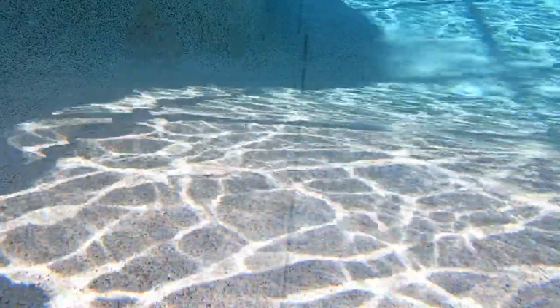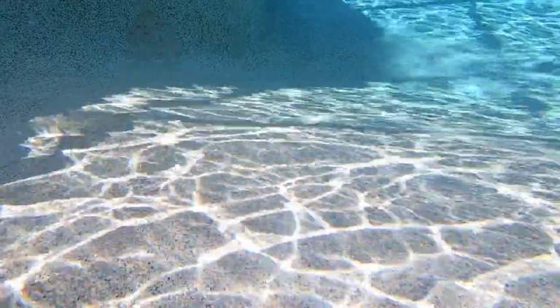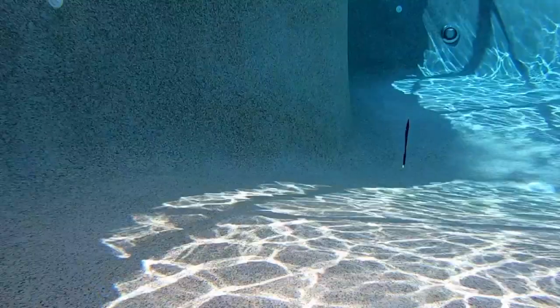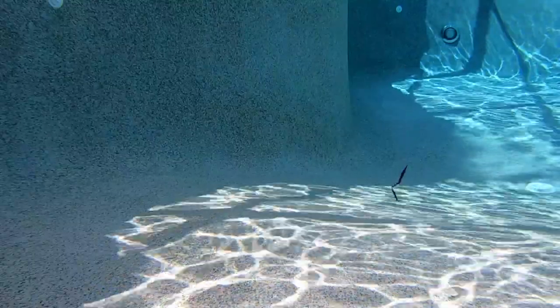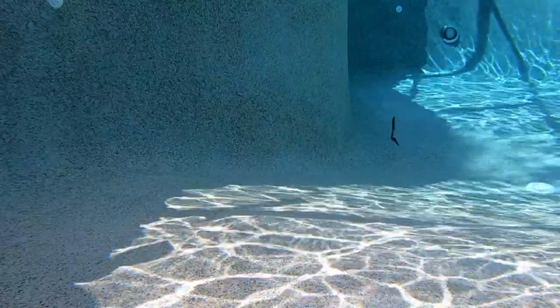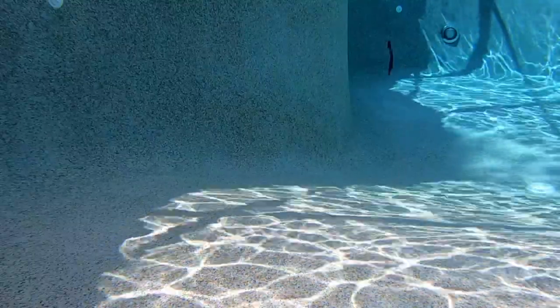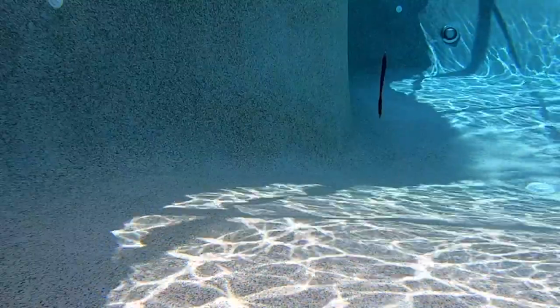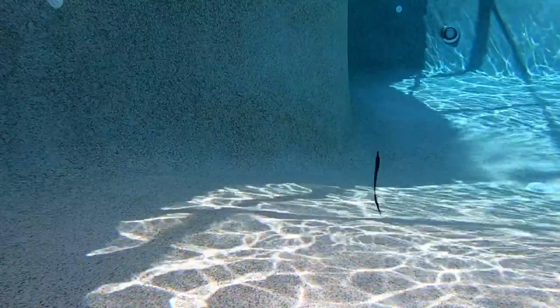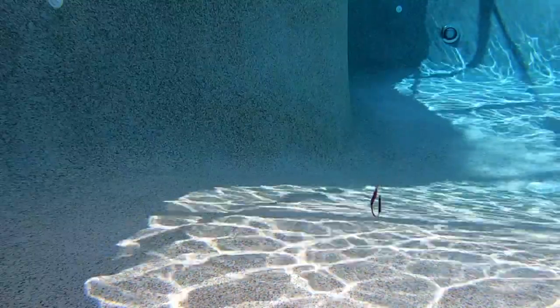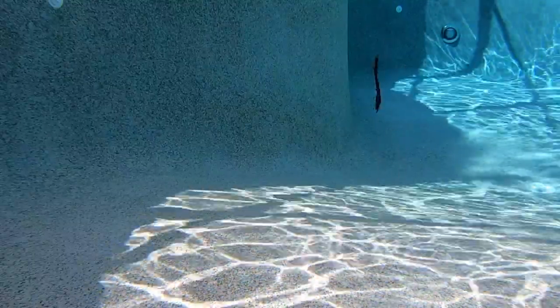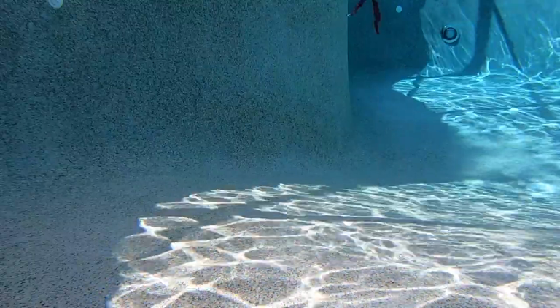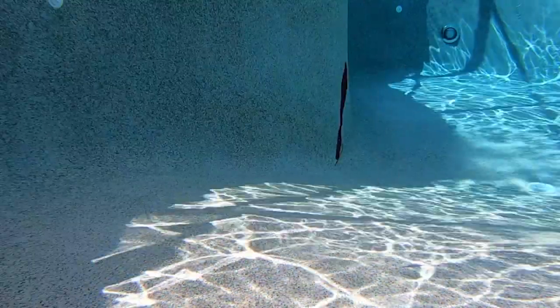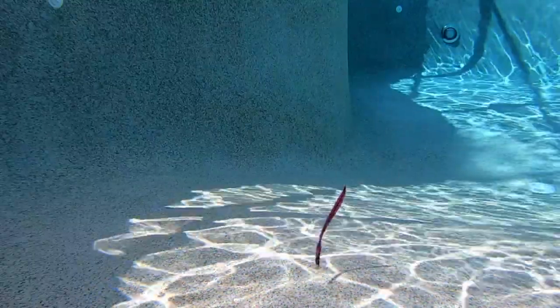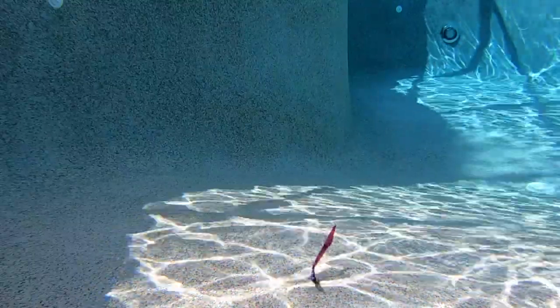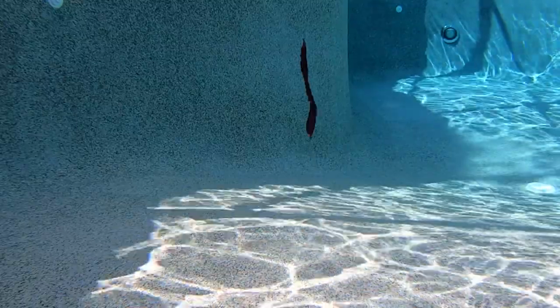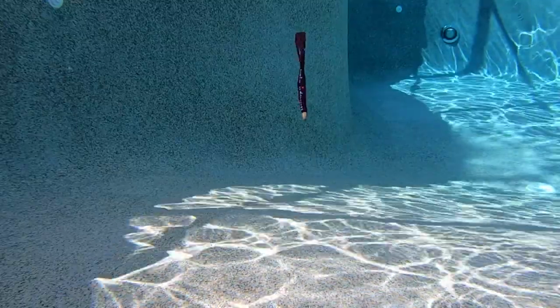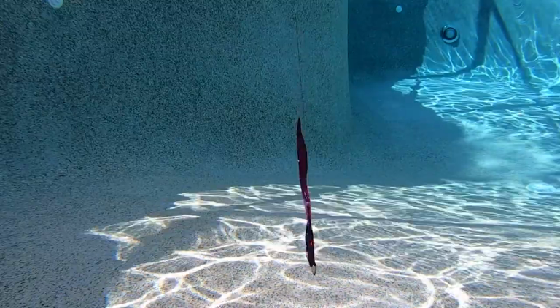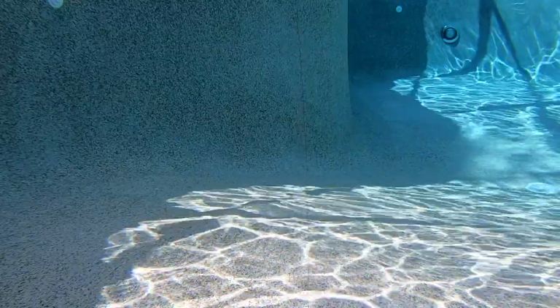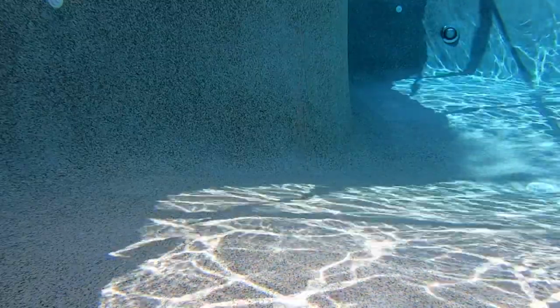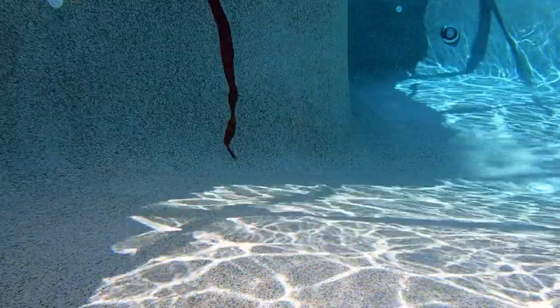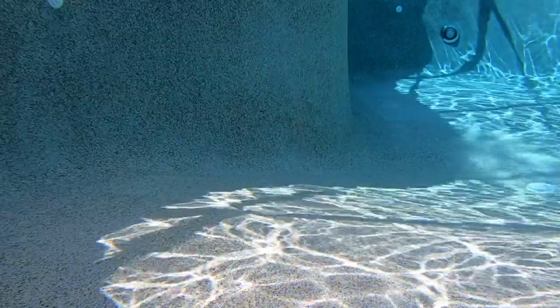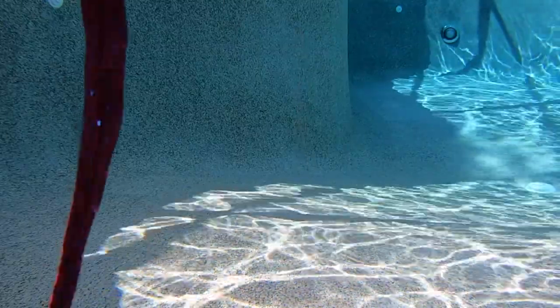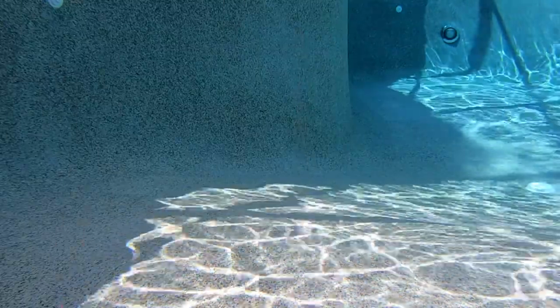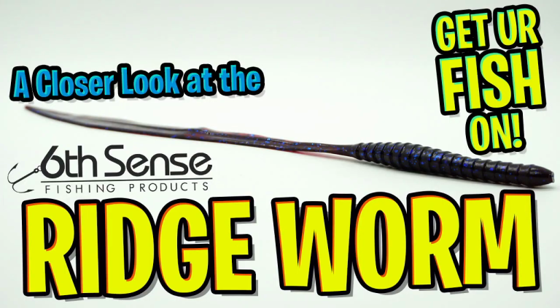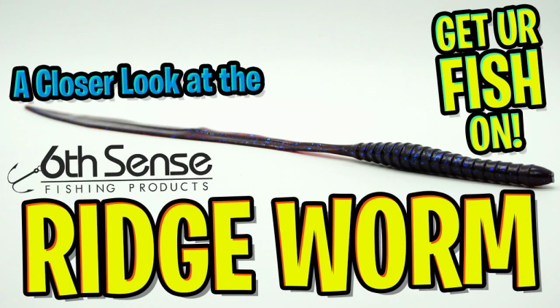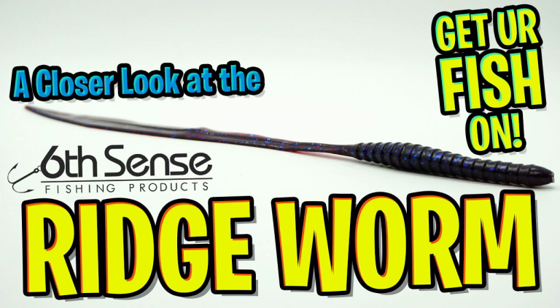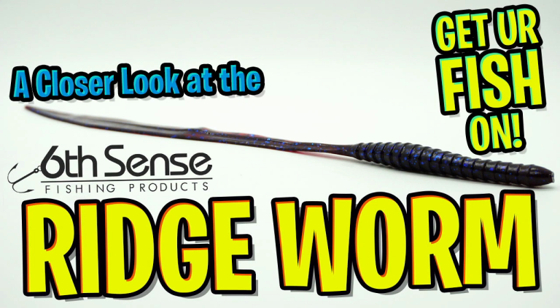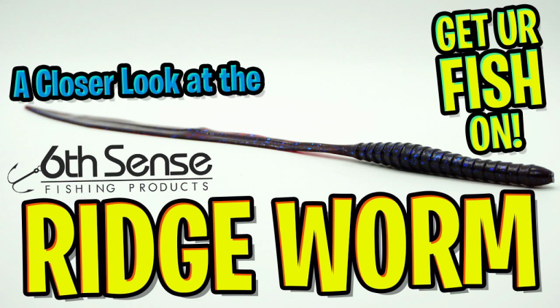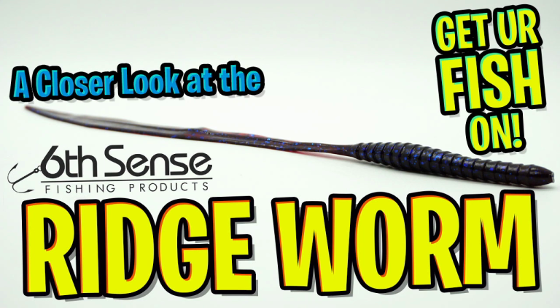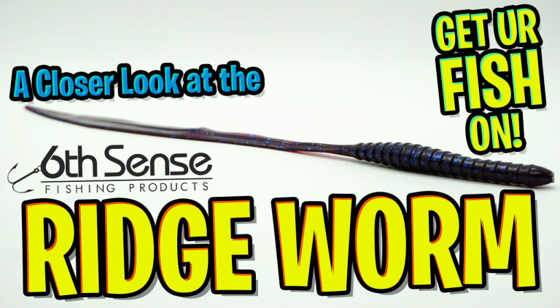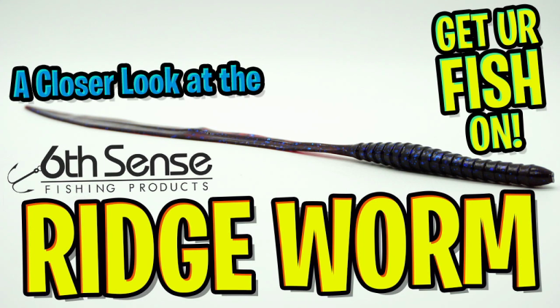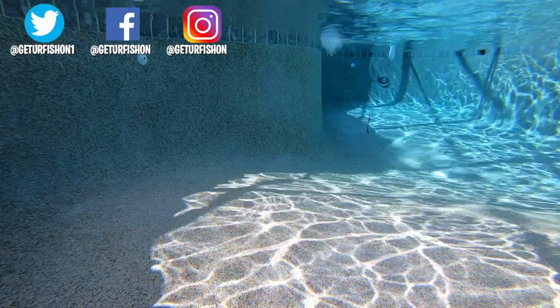The Sixth Sense Ridge Worm is 10 inches in length and available in eight colors. Each pack contains seven worms and the retail price is $4.99 per pack. Thanks for watching our closer look at the Sixth Sense Ridge Worm.